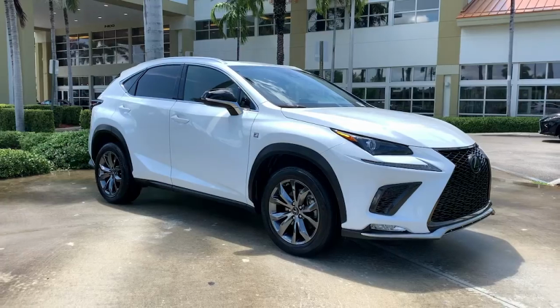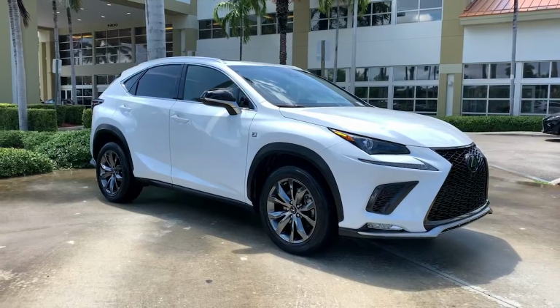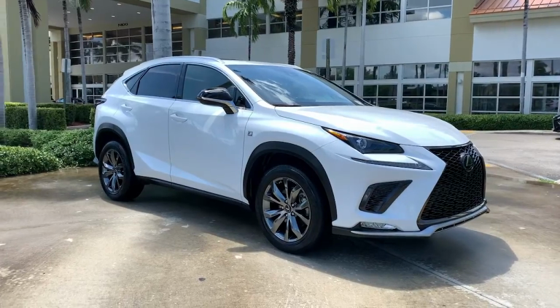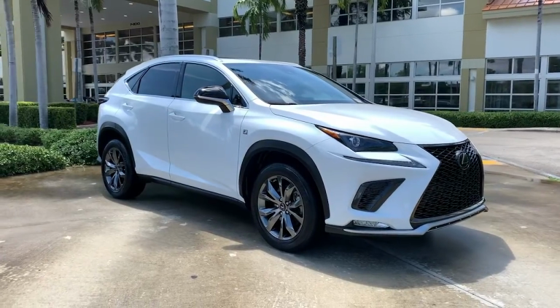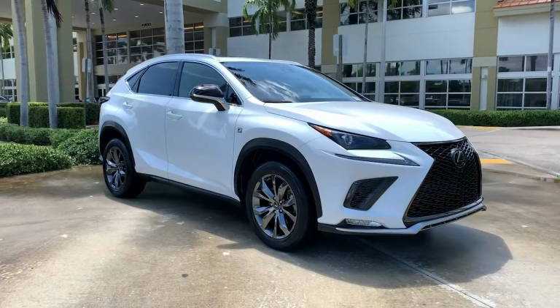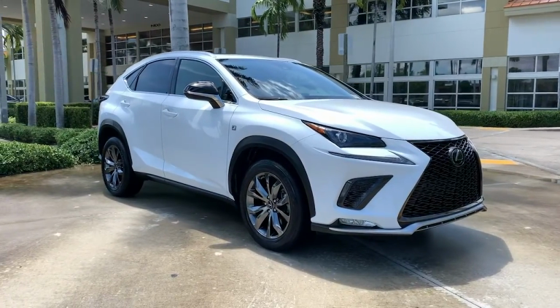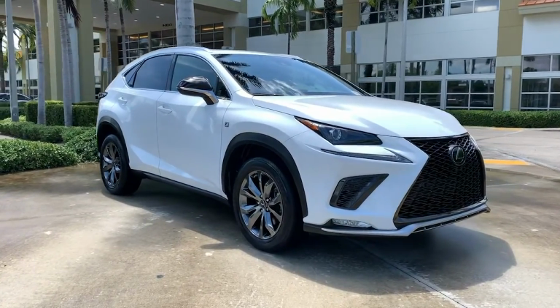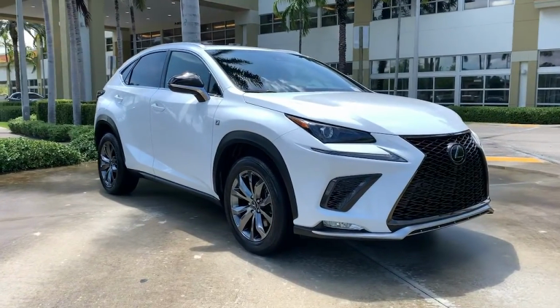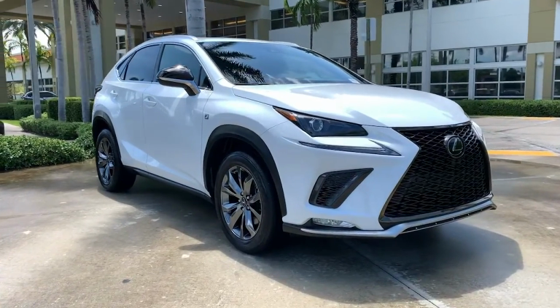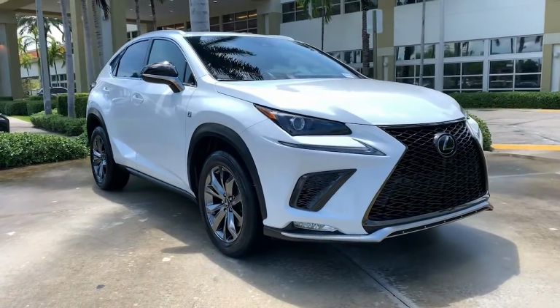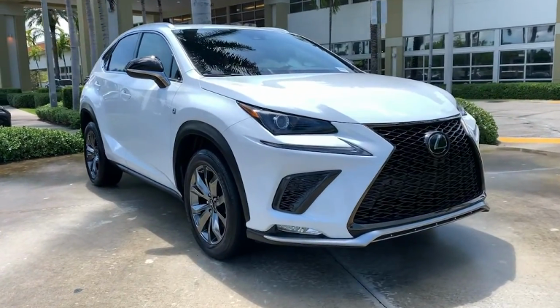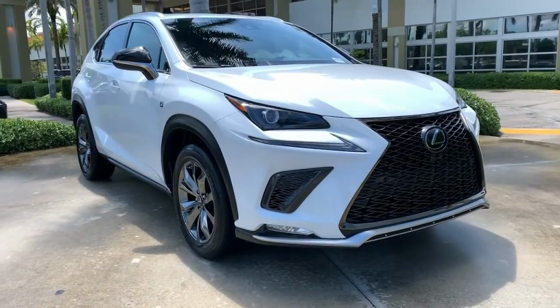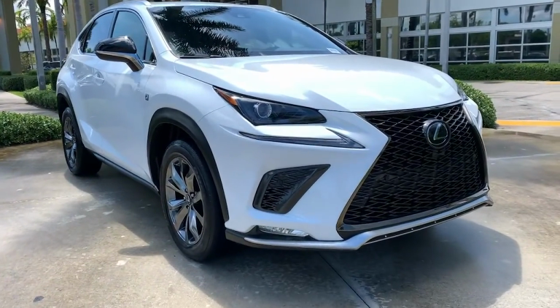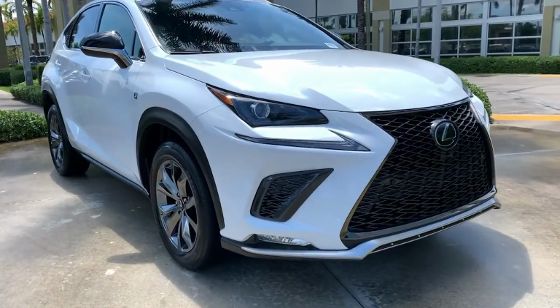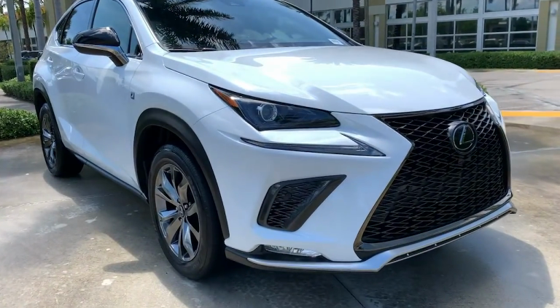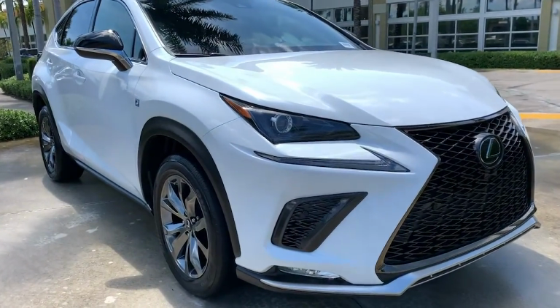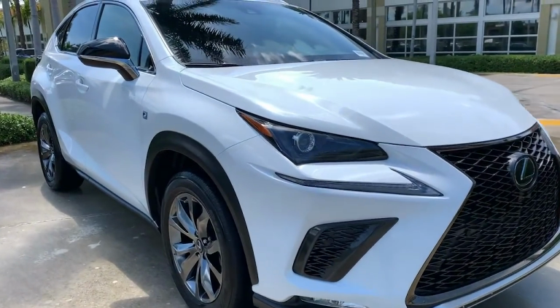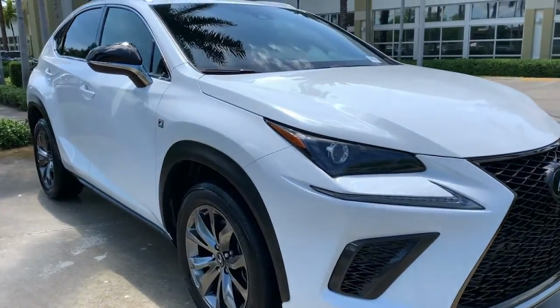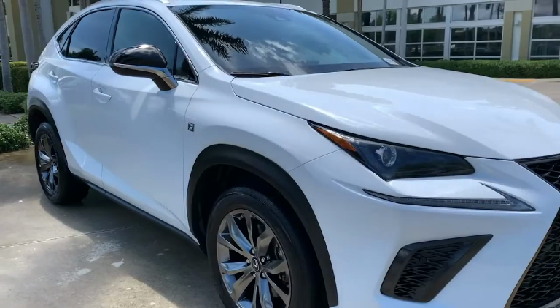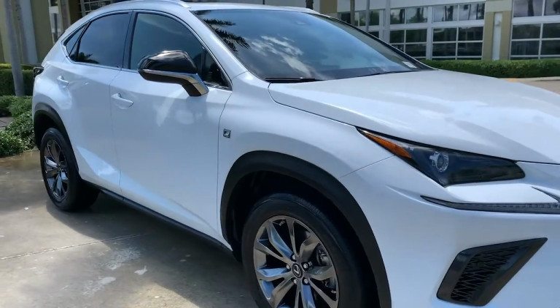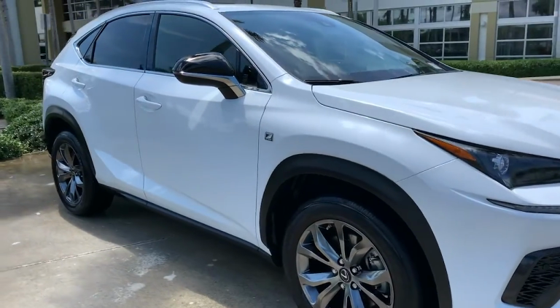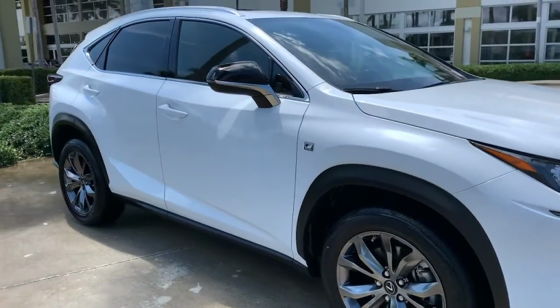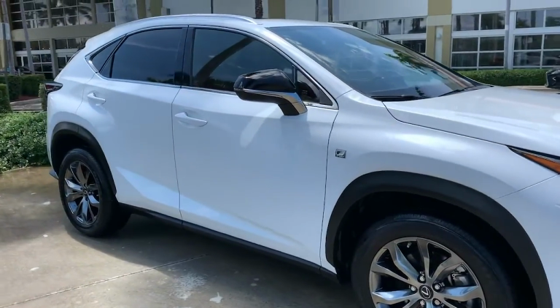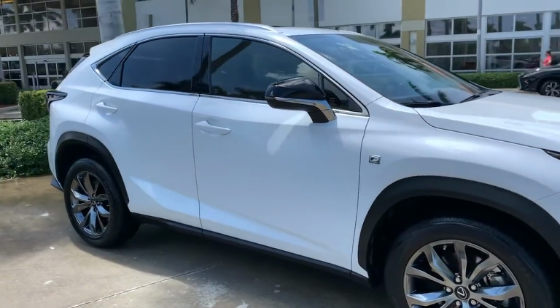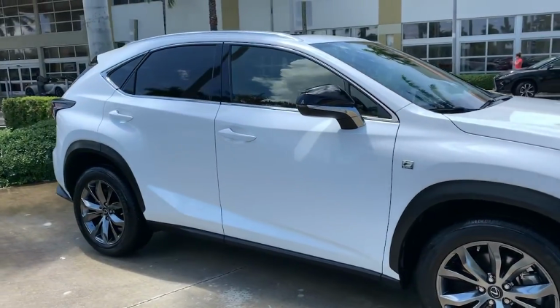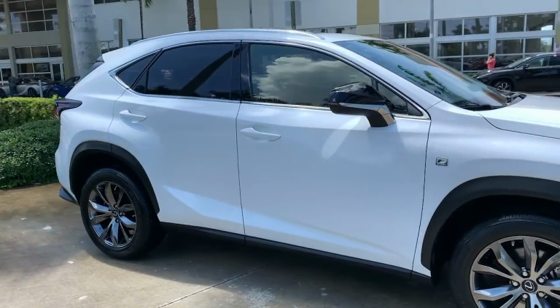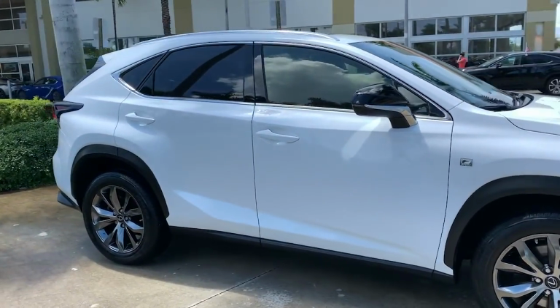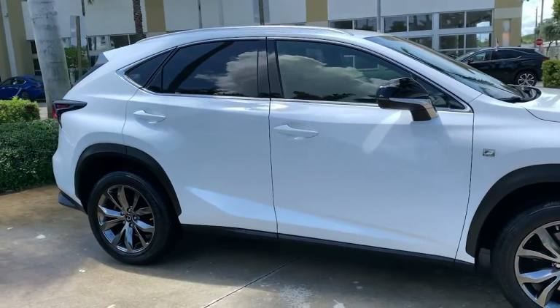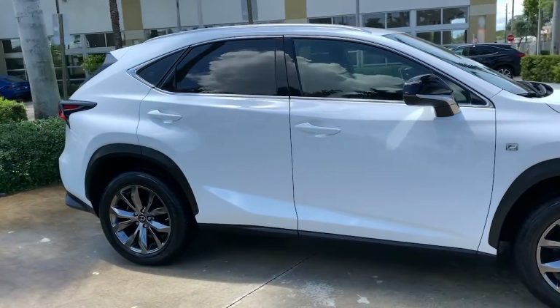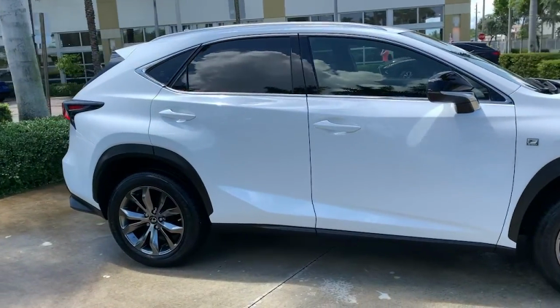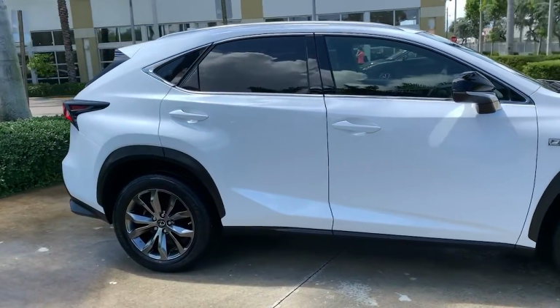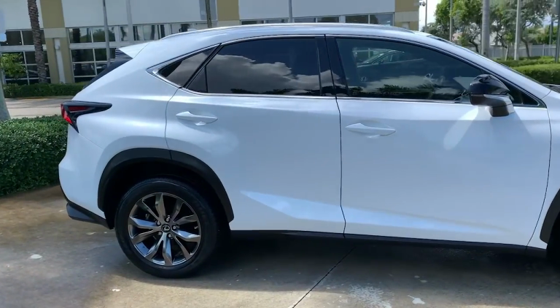Get into the 2020 Lexus NX. With less than 15,000 miles on the odometer, this vehicle provides excellent value.